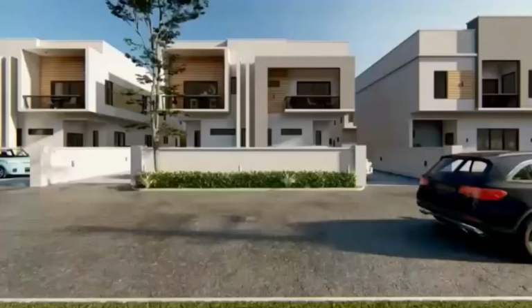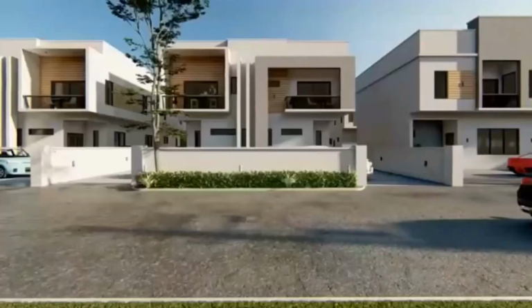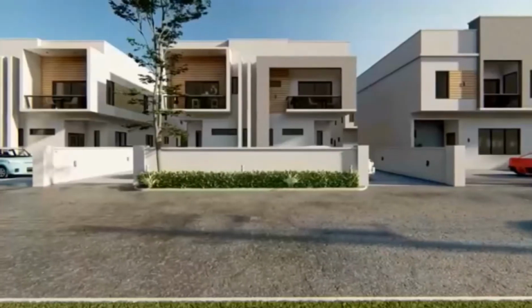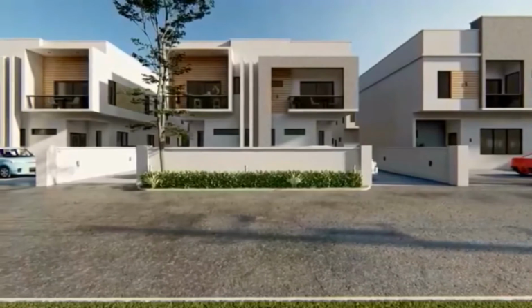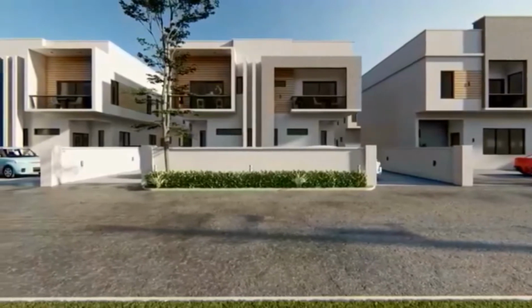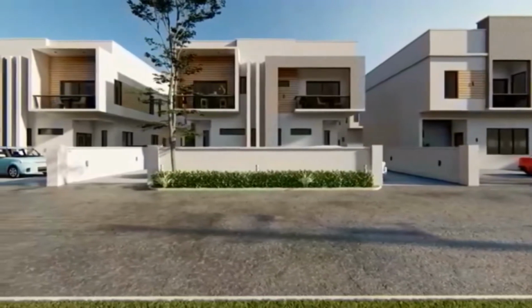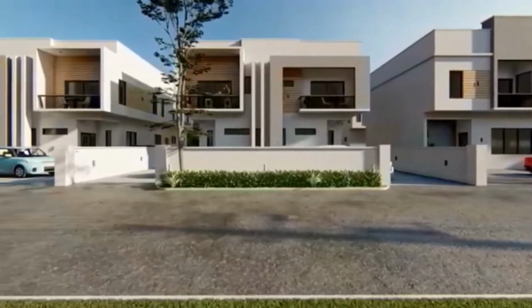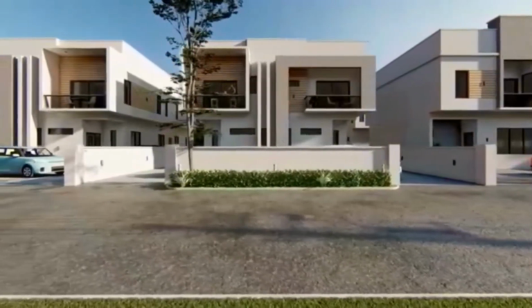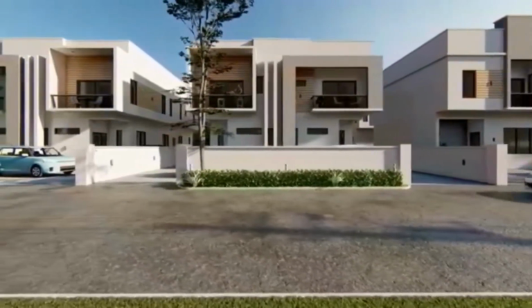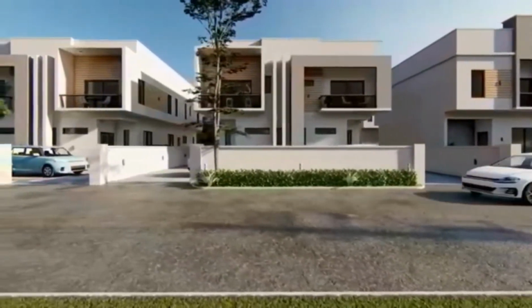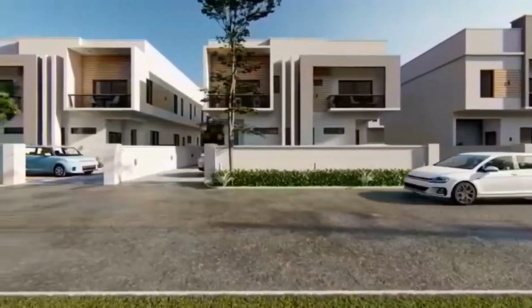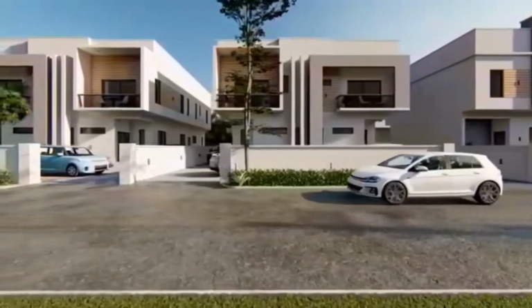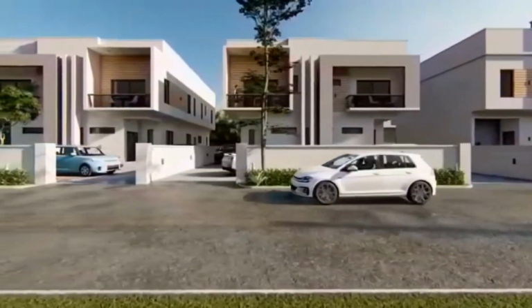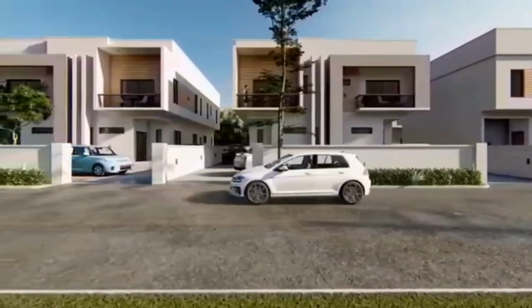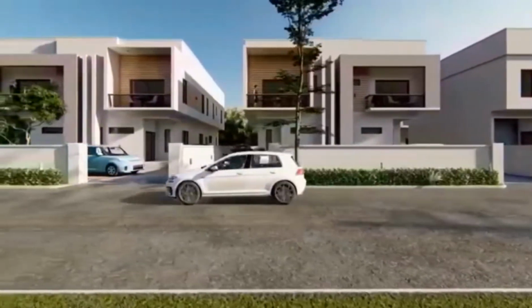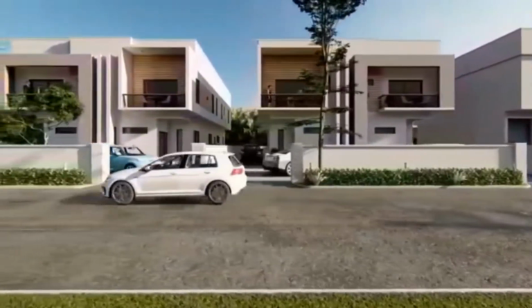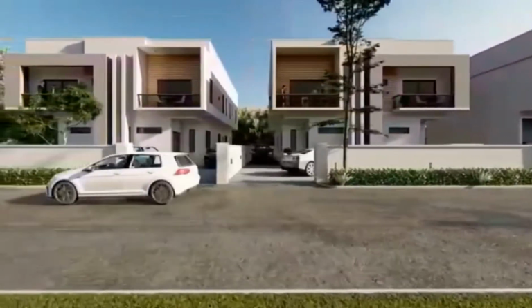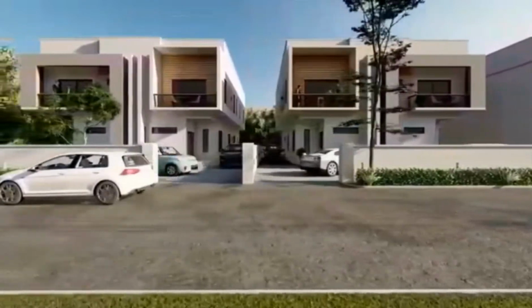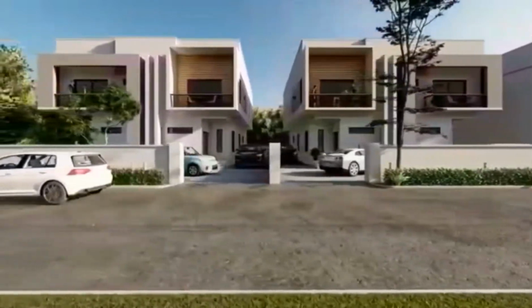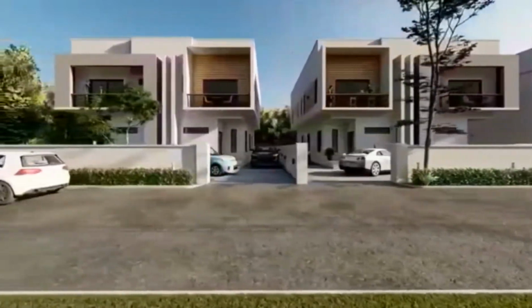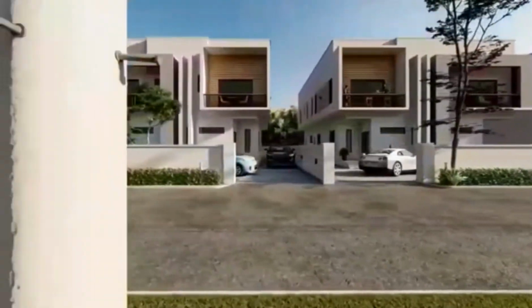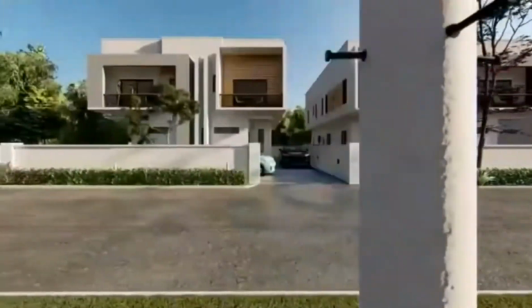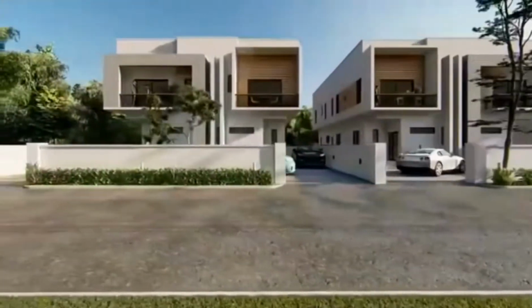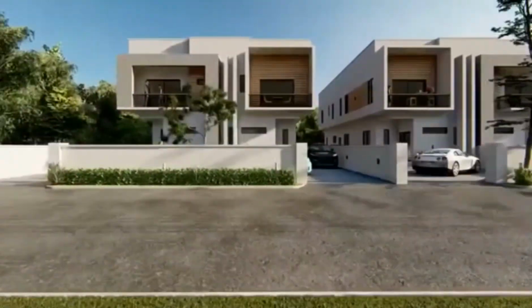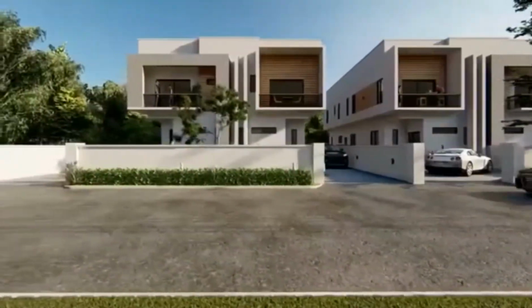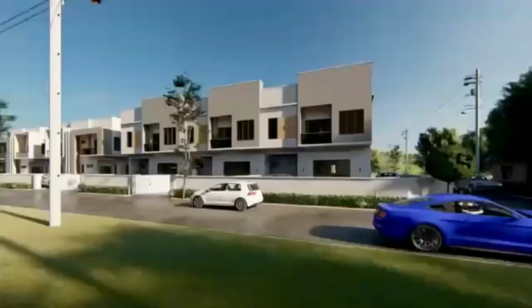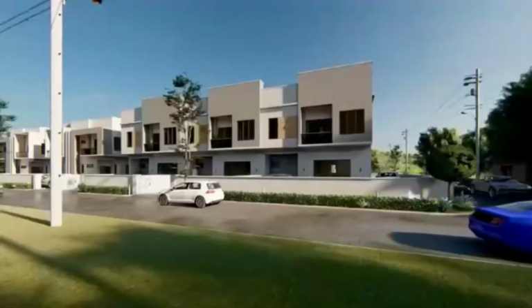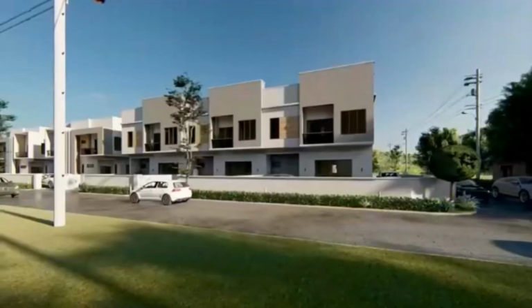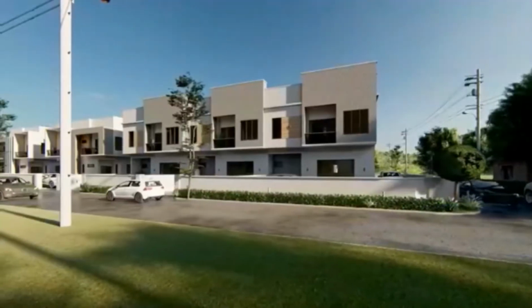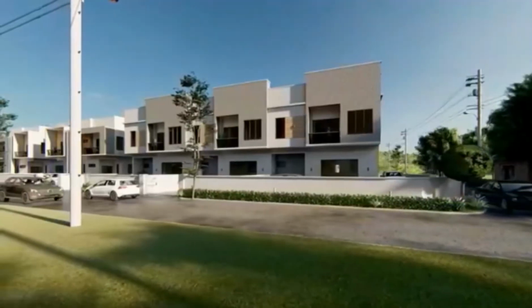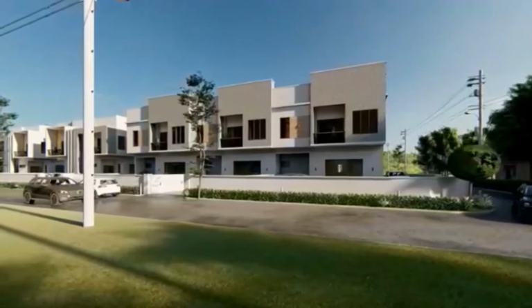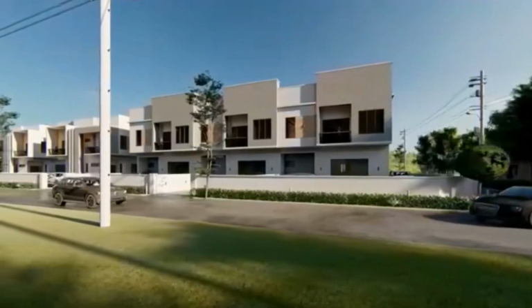Imperial Court is the hallmark of urban living, designed to give you a true experience of urban lifestyle without the crowd and clamor of Lagos — and at a very affordable price. Imperial Court offers units of three and four bedroom fully finished semi-detached duplexes.